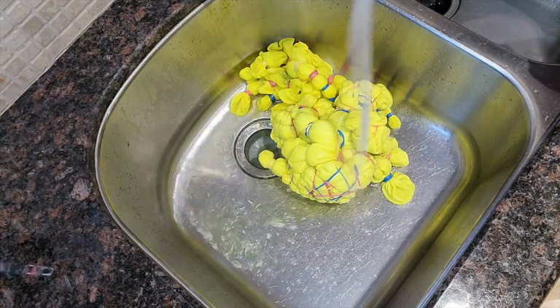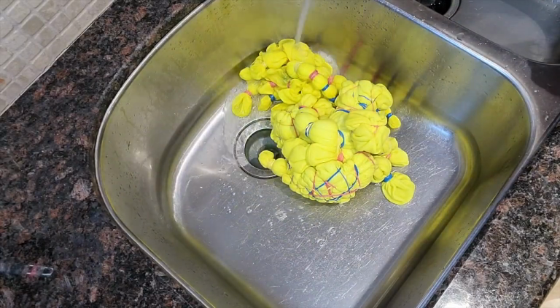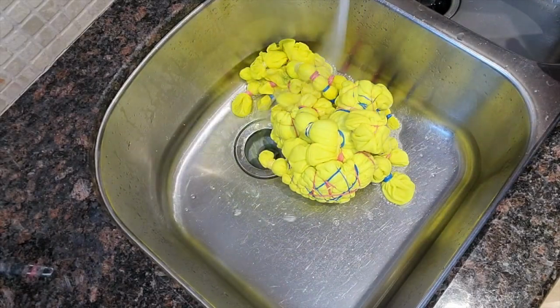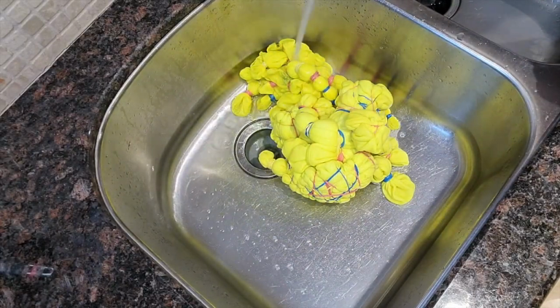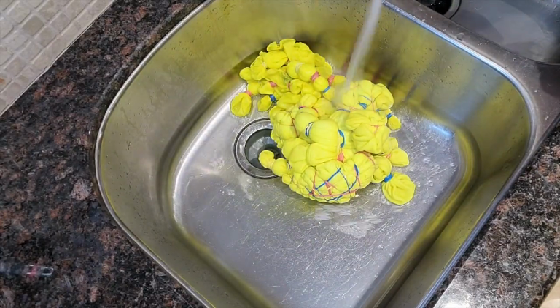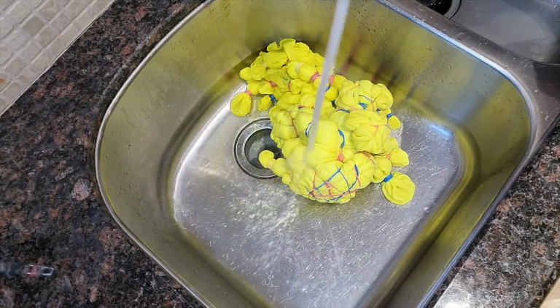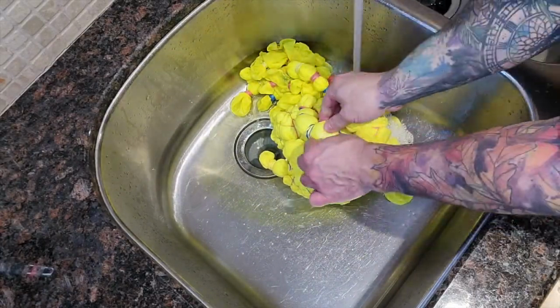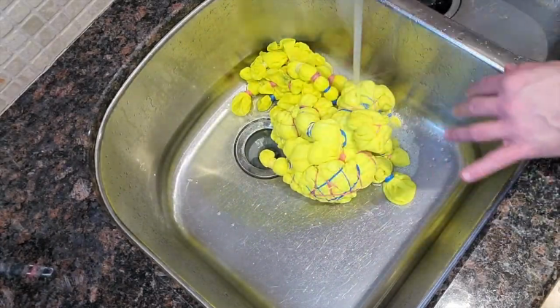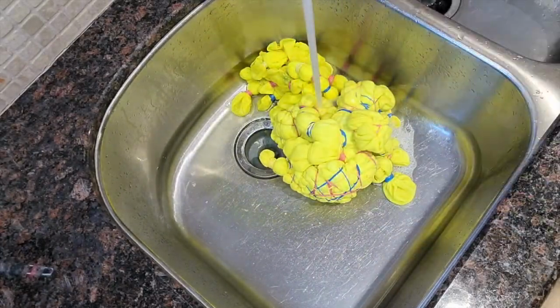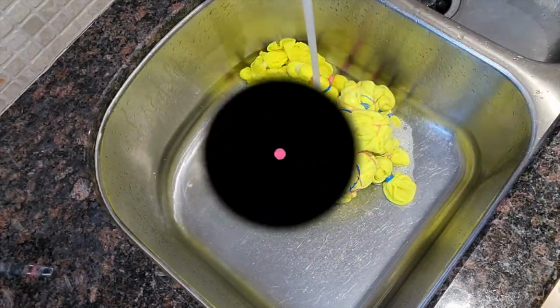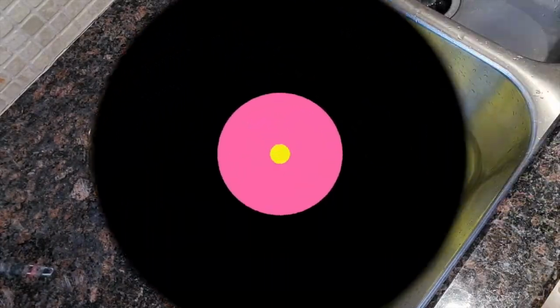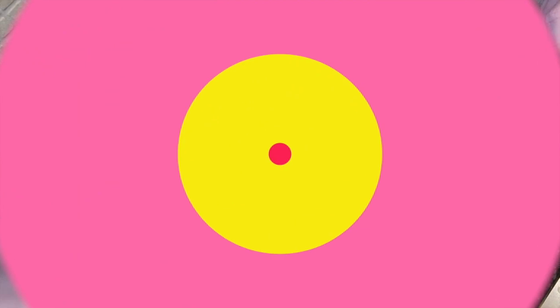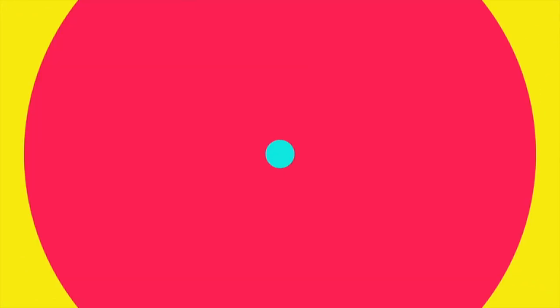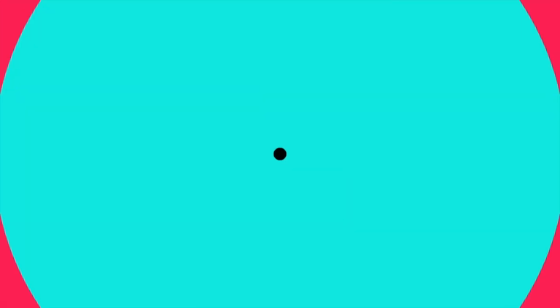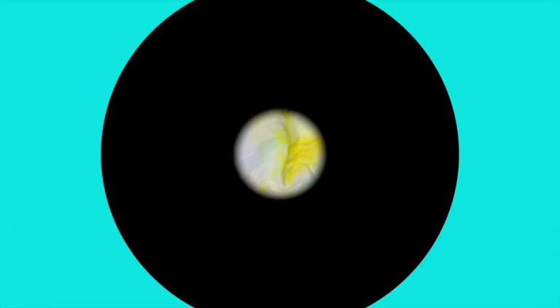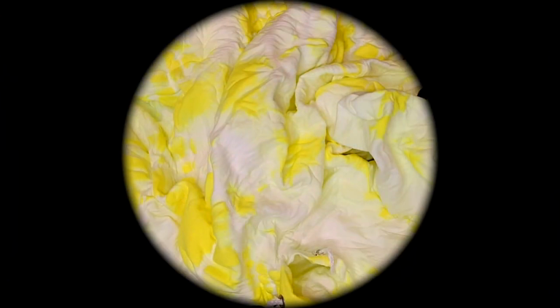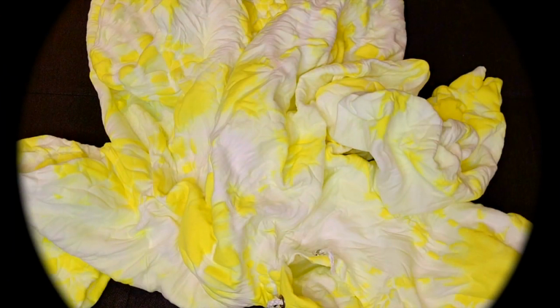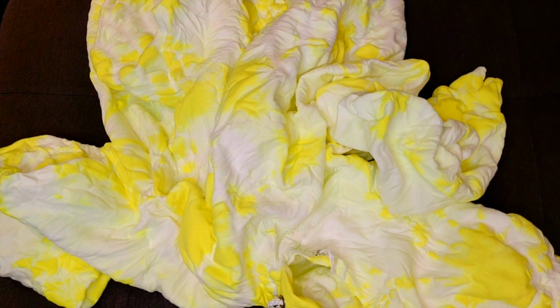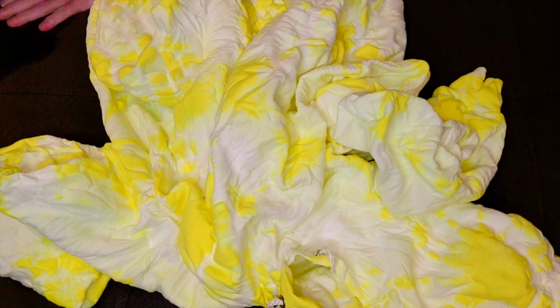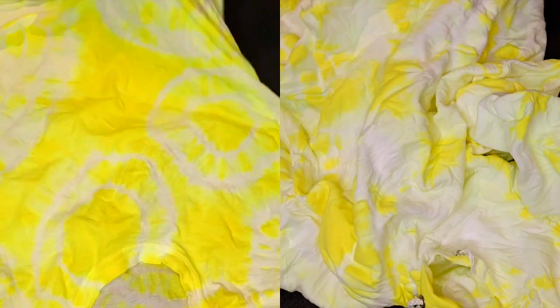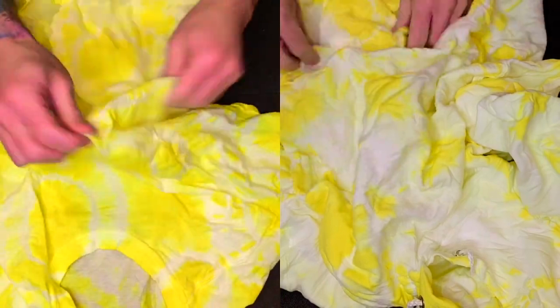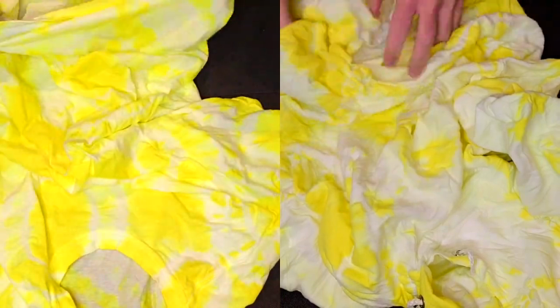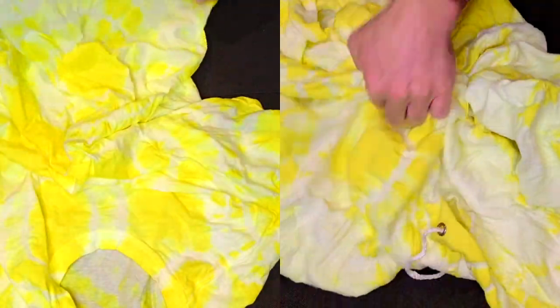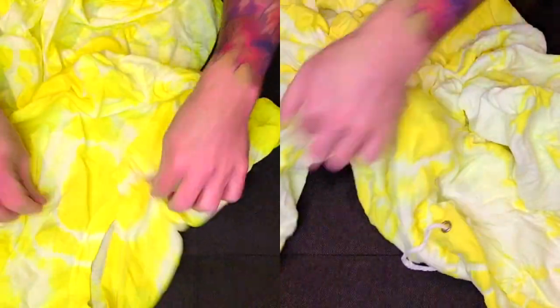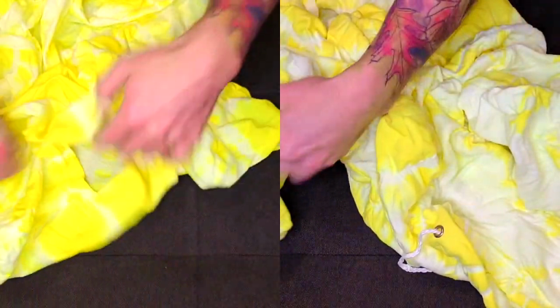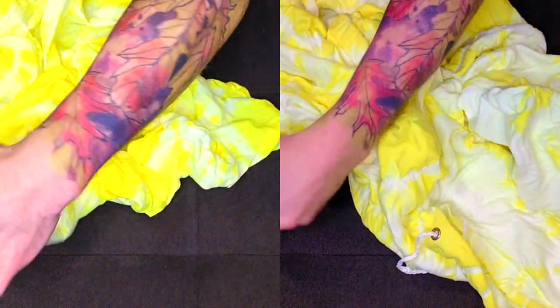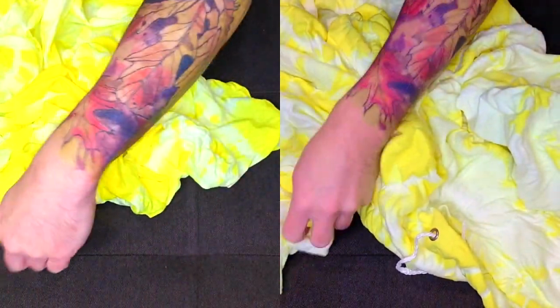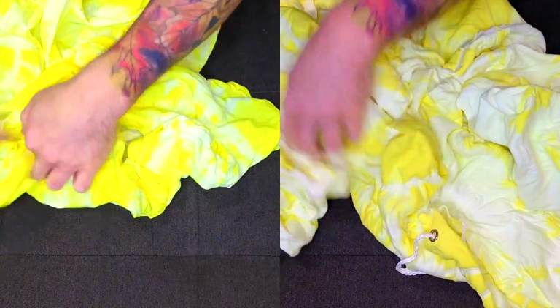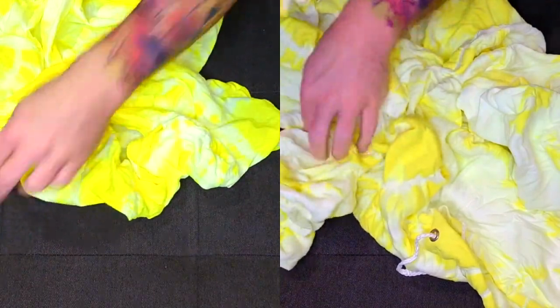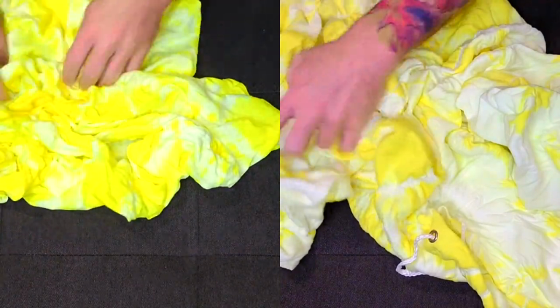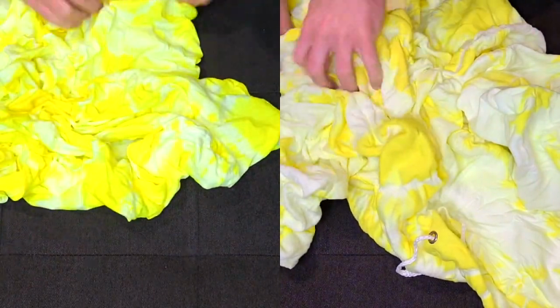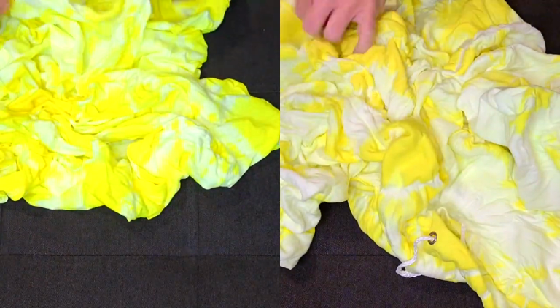It's not as bright as I thought it was going to be, and it's definitely not as bright as lemon yellow through Dharma. So I thought, let's crumple this up, throw some Dharma dyes on top, and see what the final result would look like.